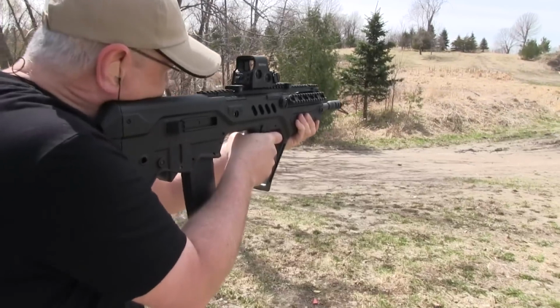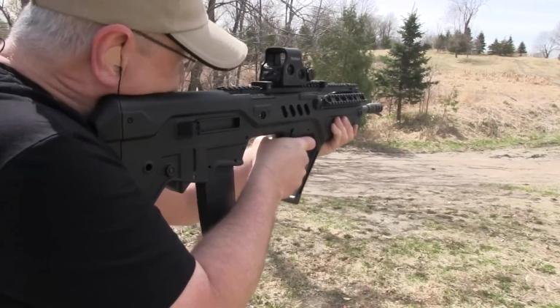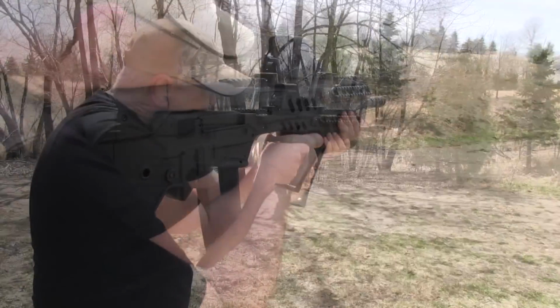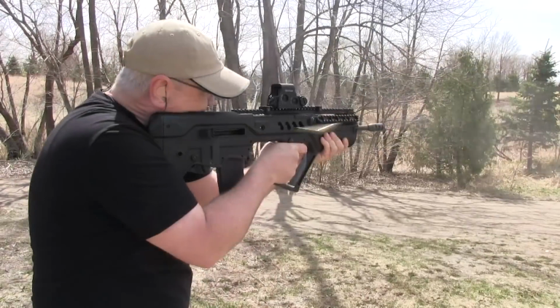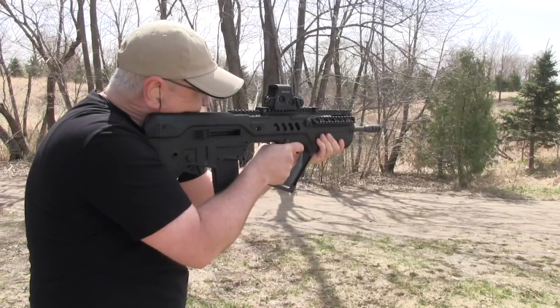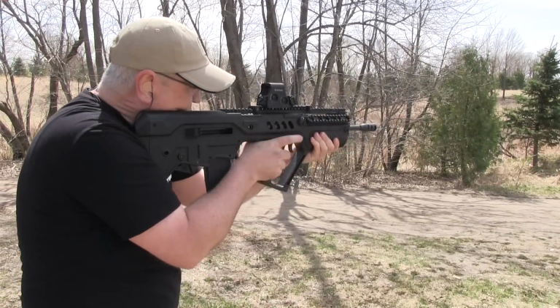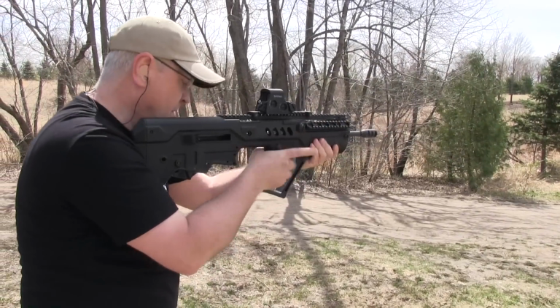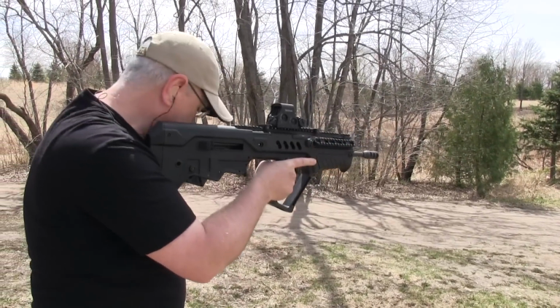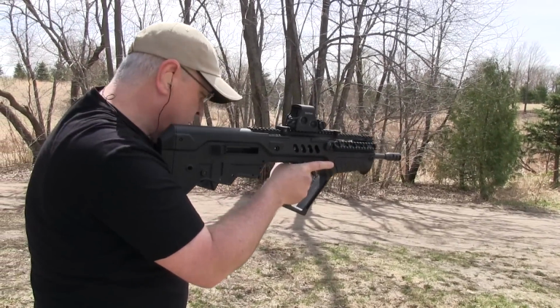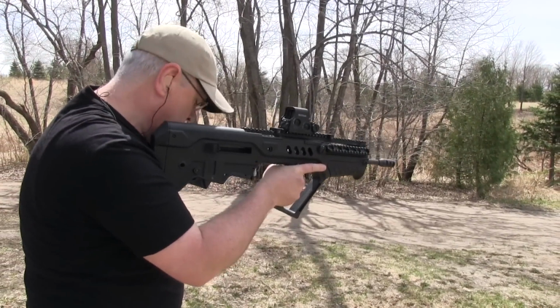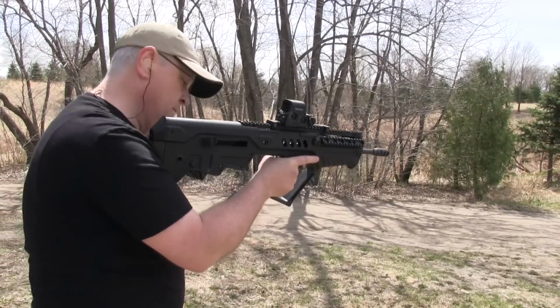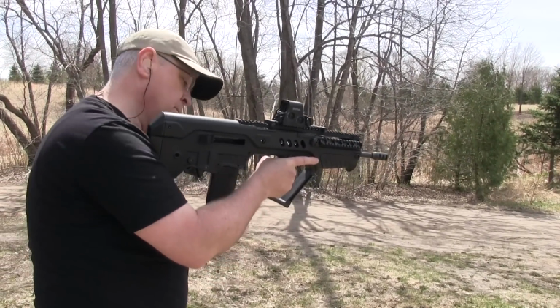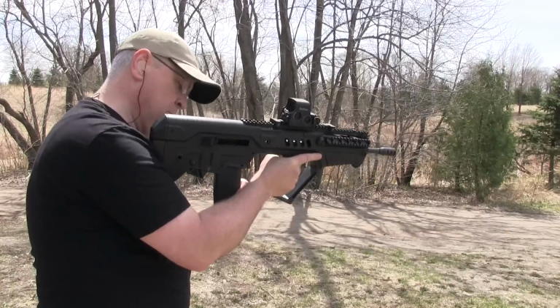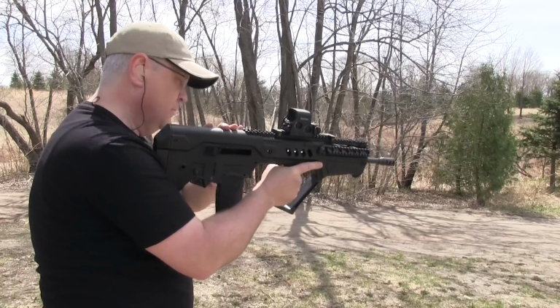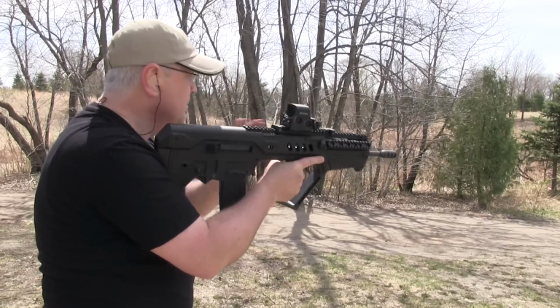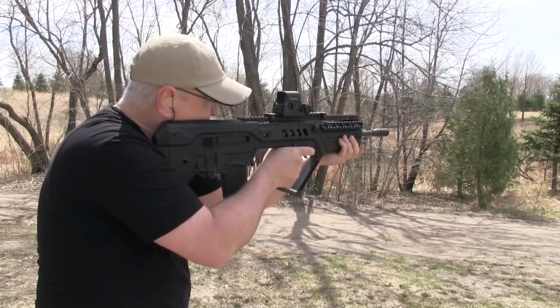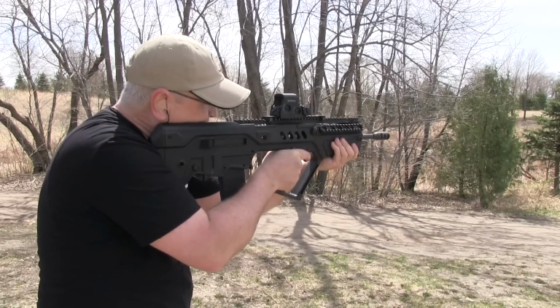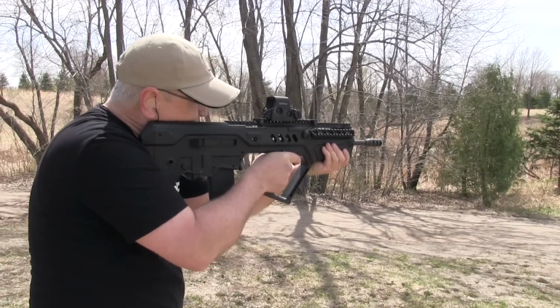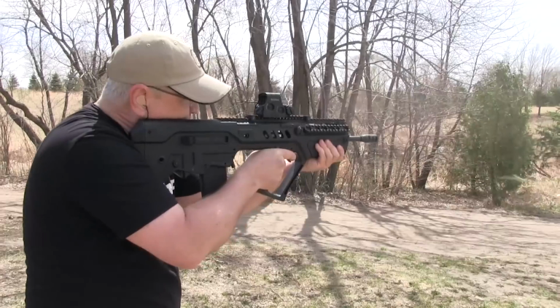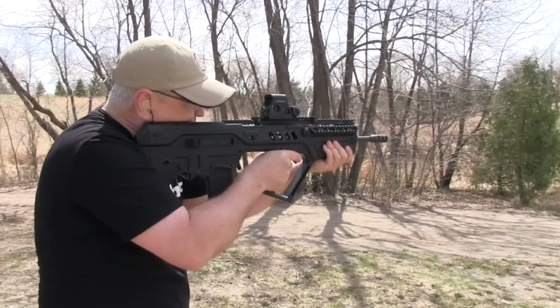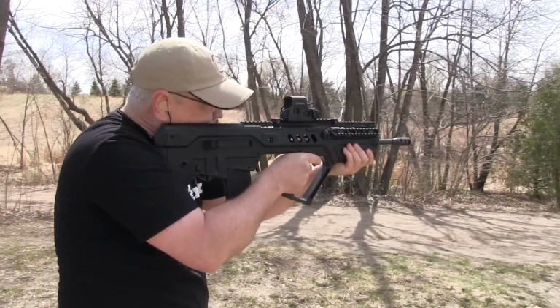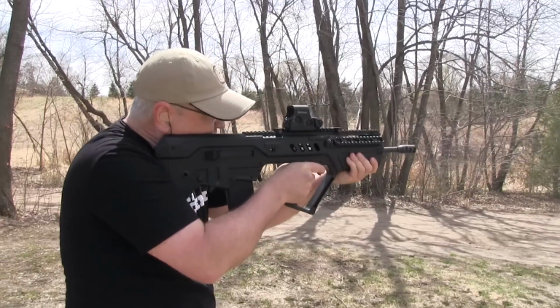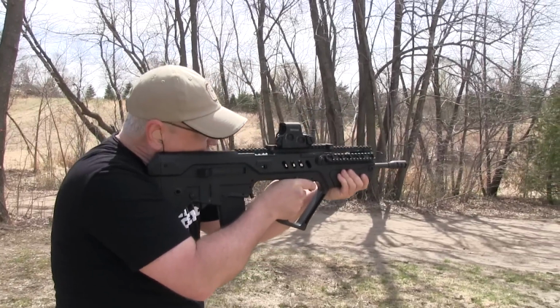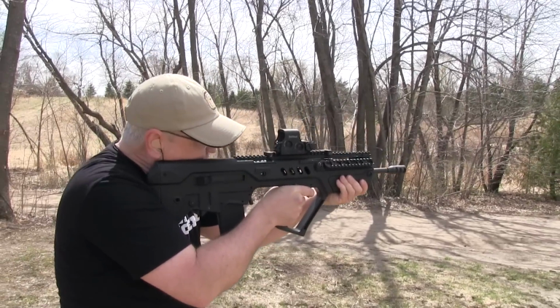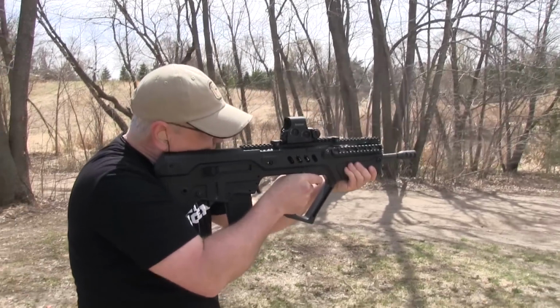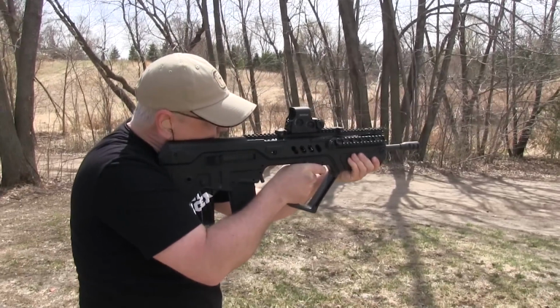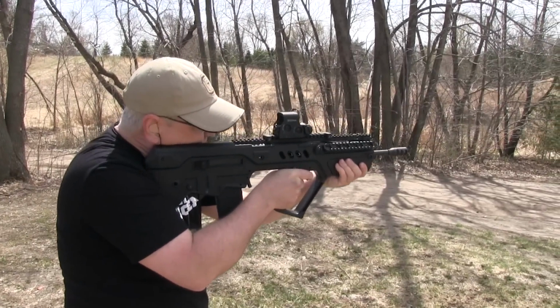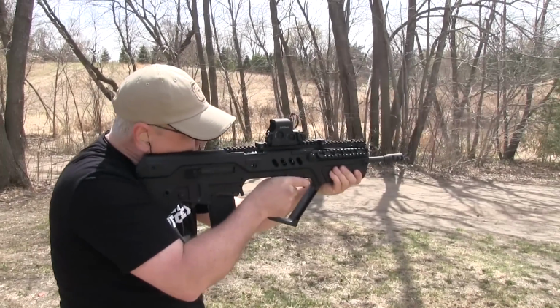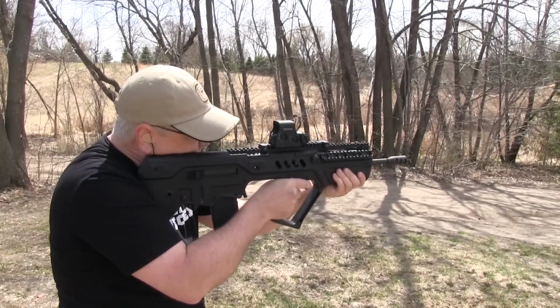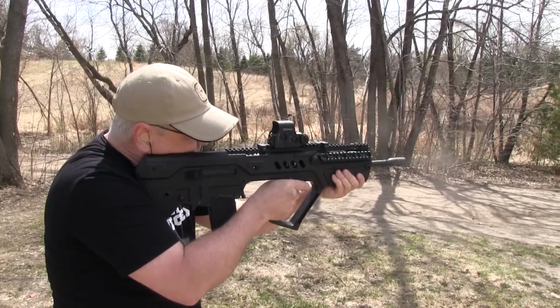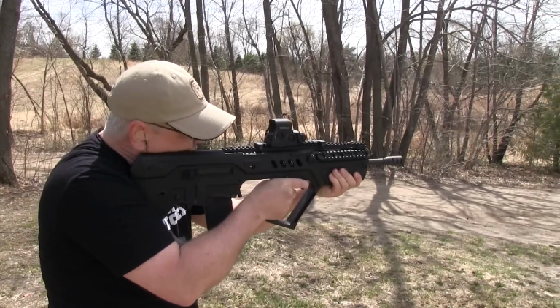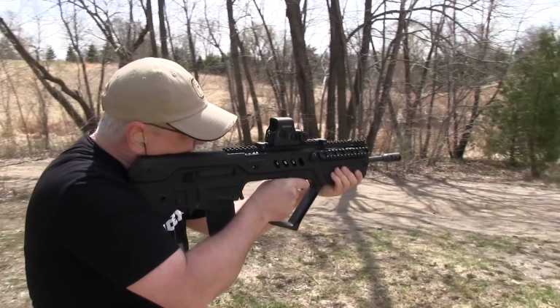The operation of the Tavor takes a little getting used to as it's fairly unique. However, with a little practice, it does become second nature. The recoil and muzzle rise is minimal with the addition of the Michalik muzzle brake, making the Tavor an extremely manageable weapon system.